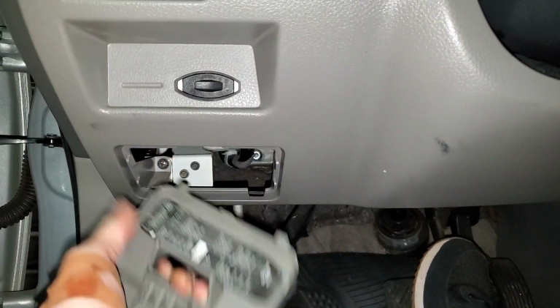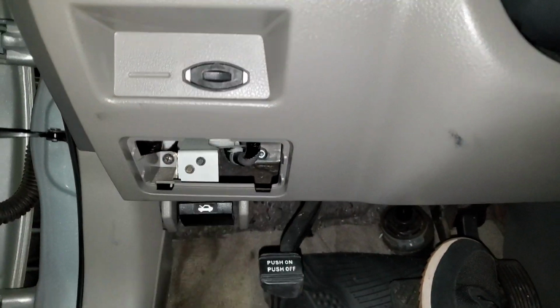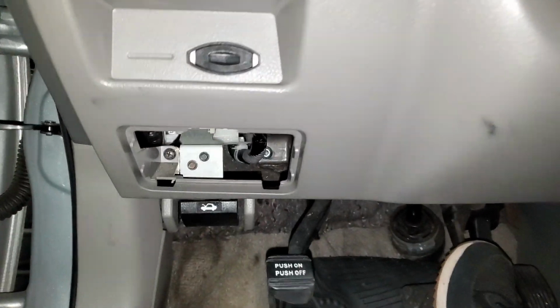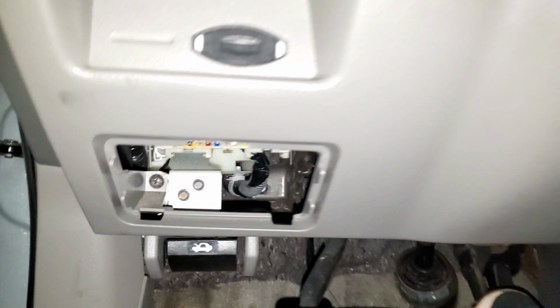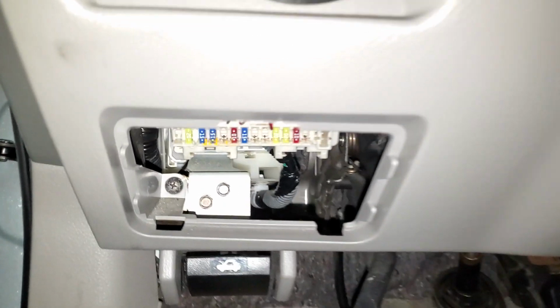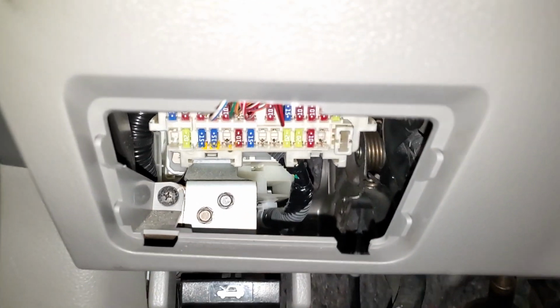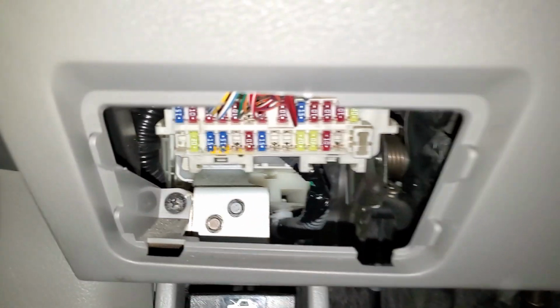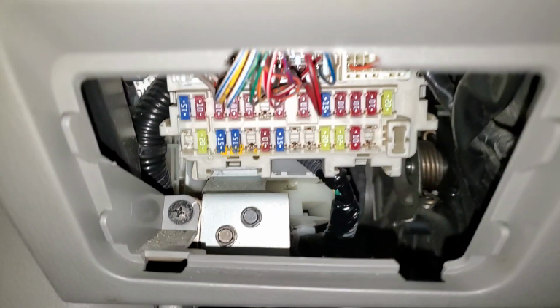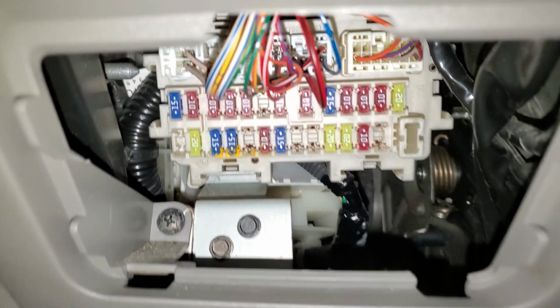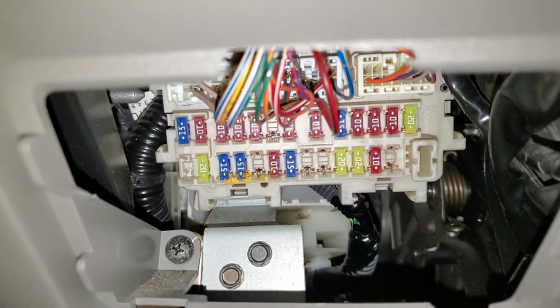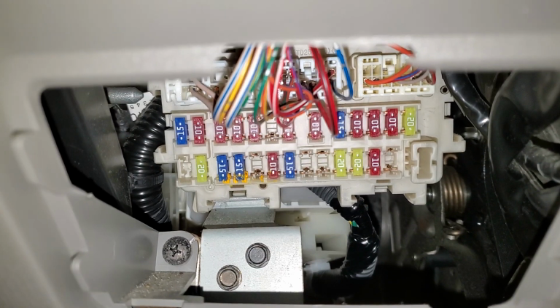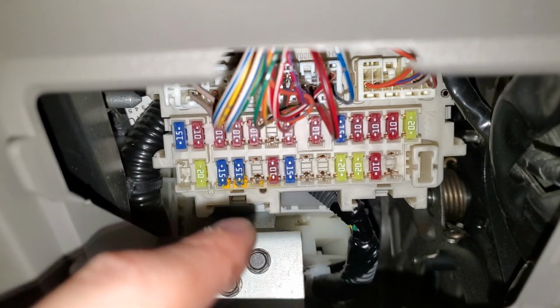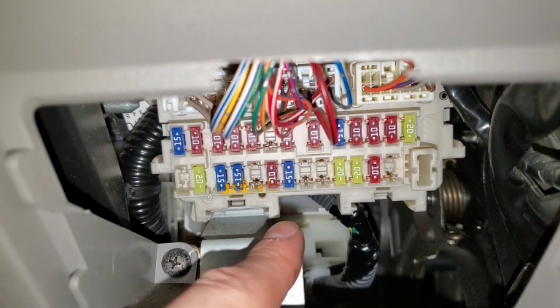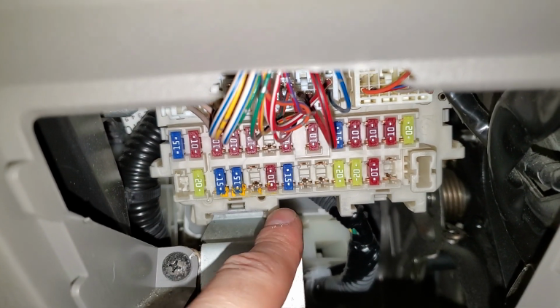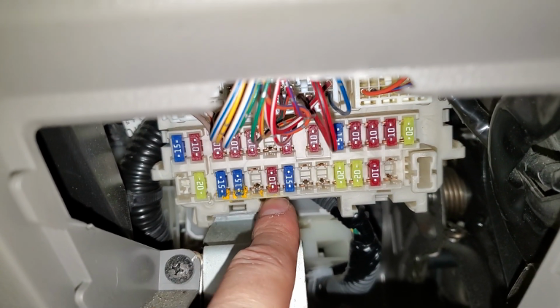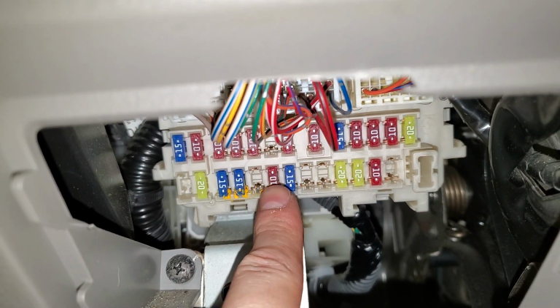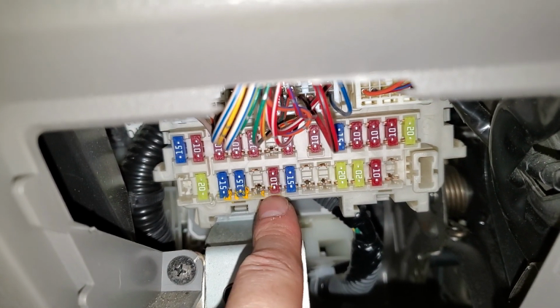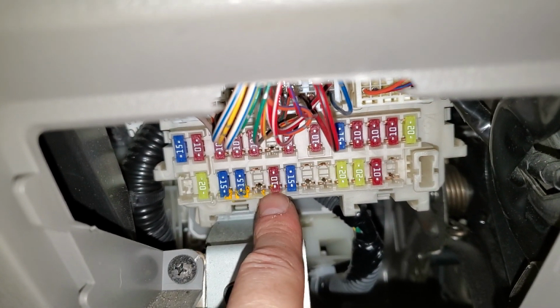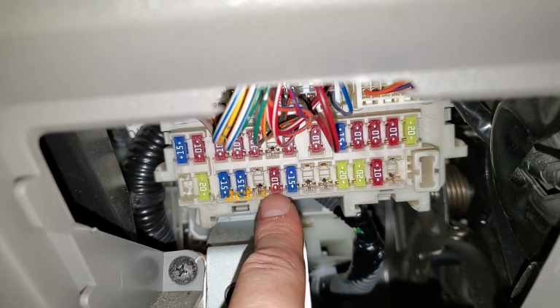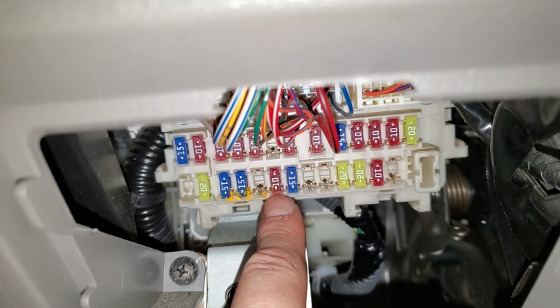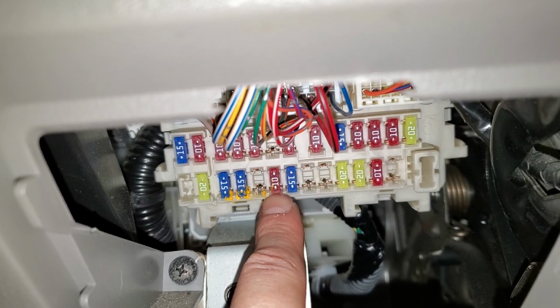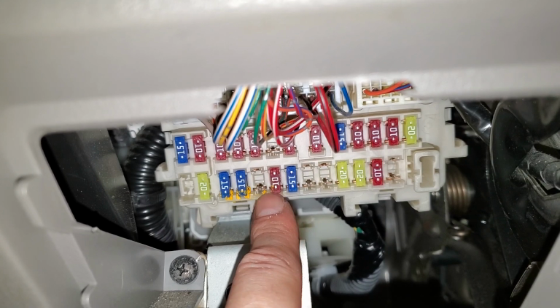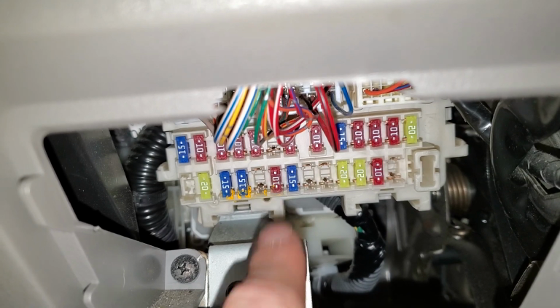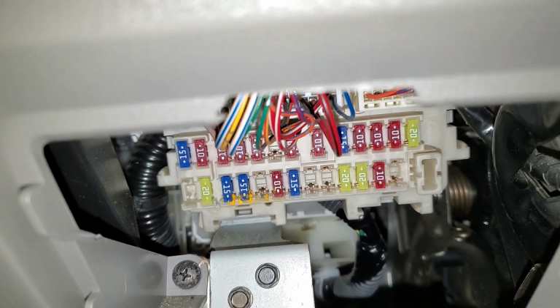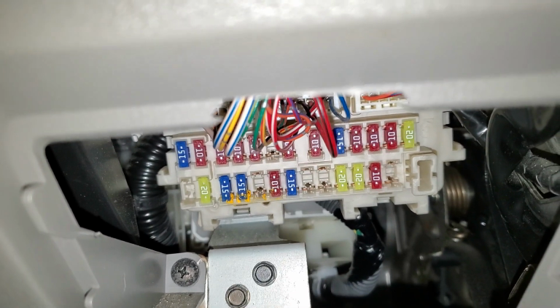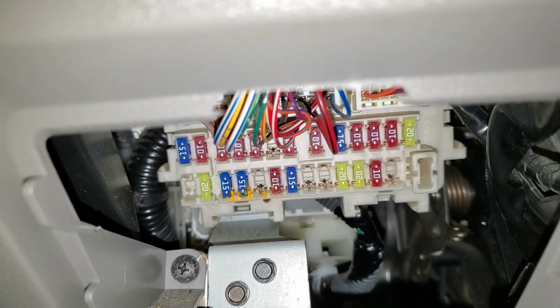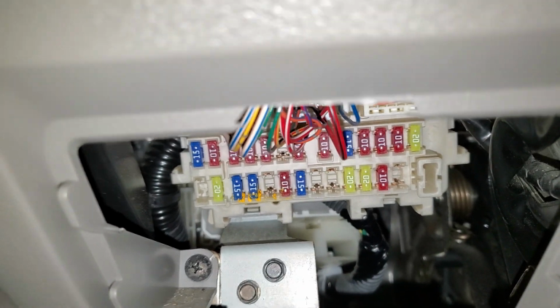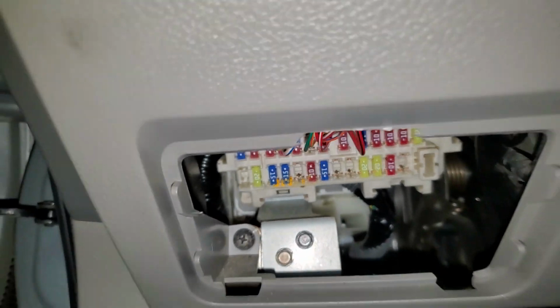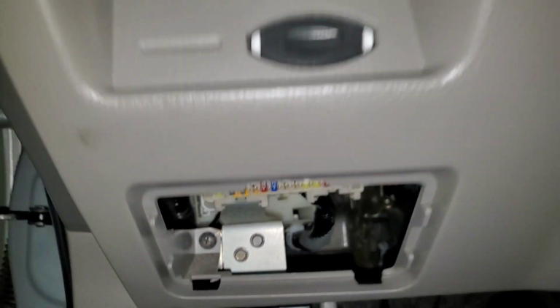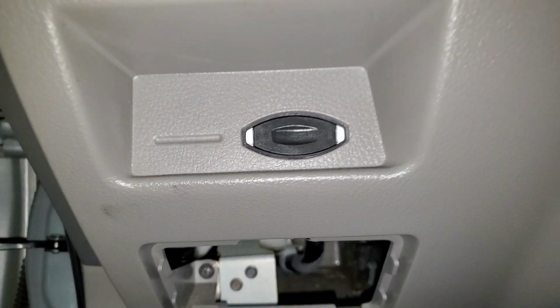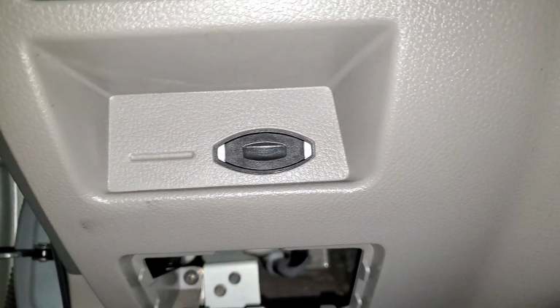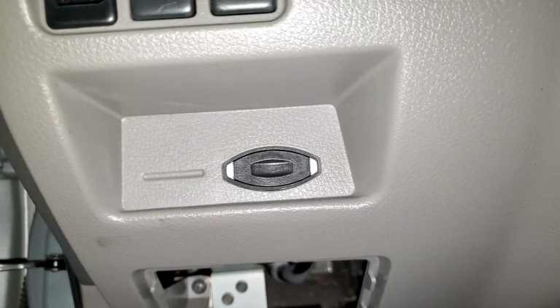To start with, we're going to peek down here. There's only one fuse down here that's really important, and that's that 10 amp fuse right there. I believe that's the one that provides power to the head unit.